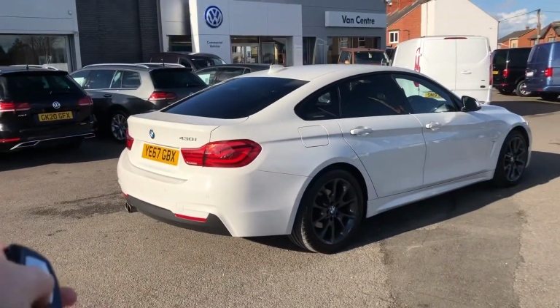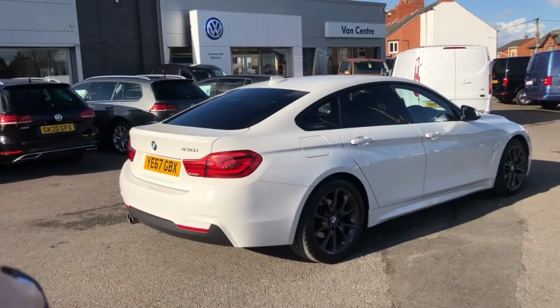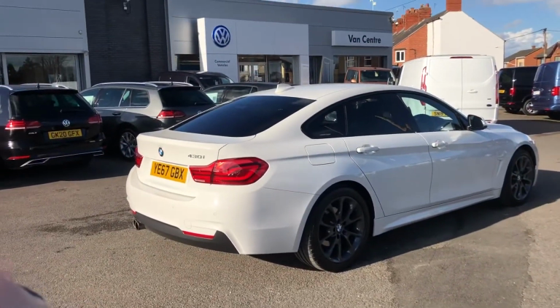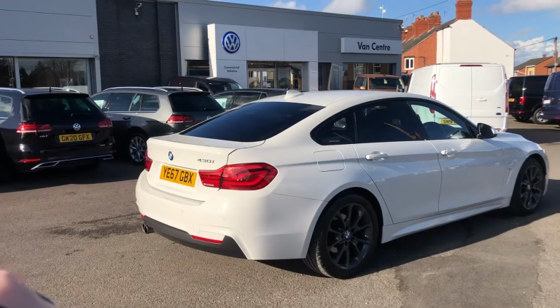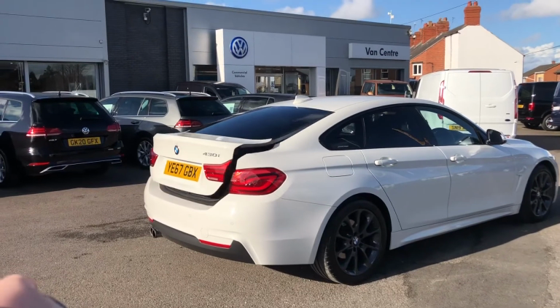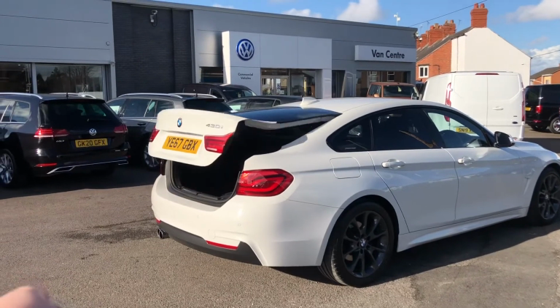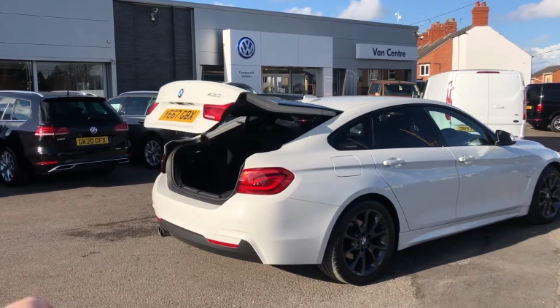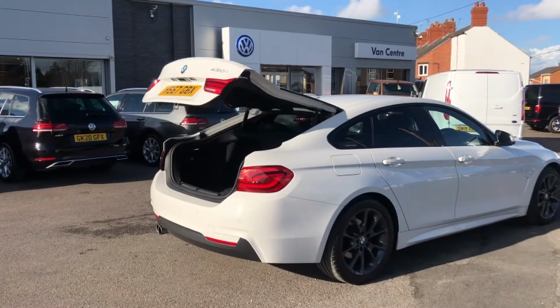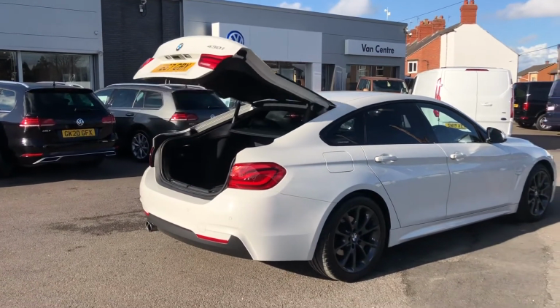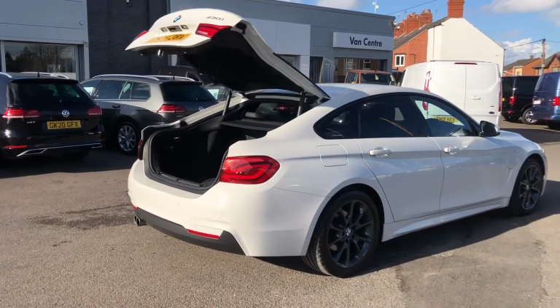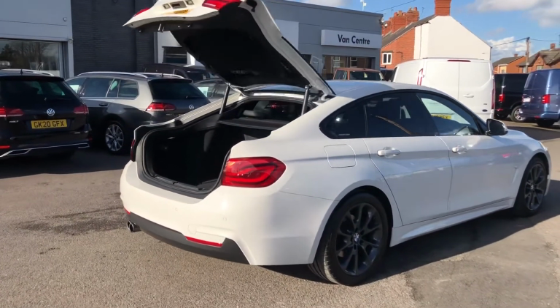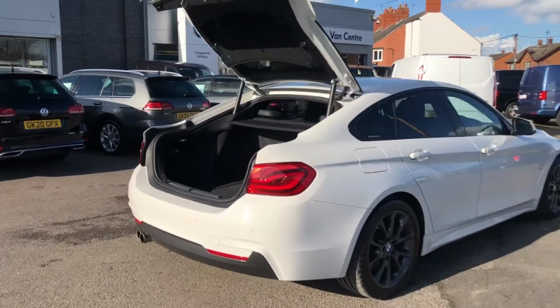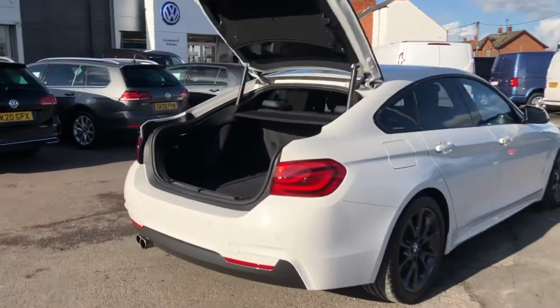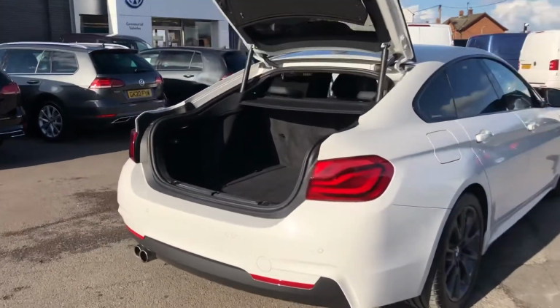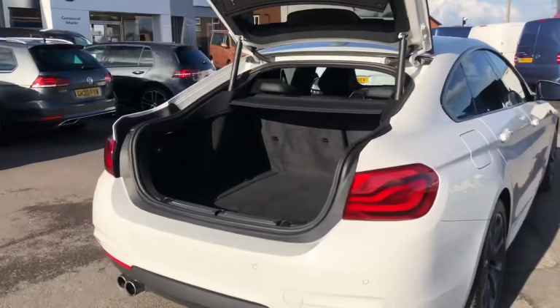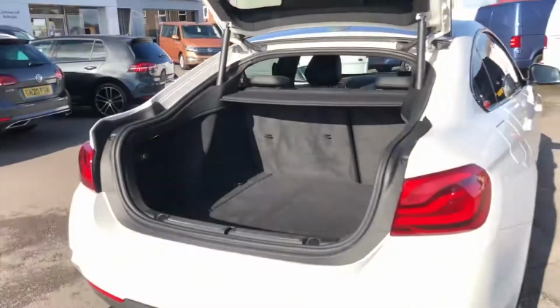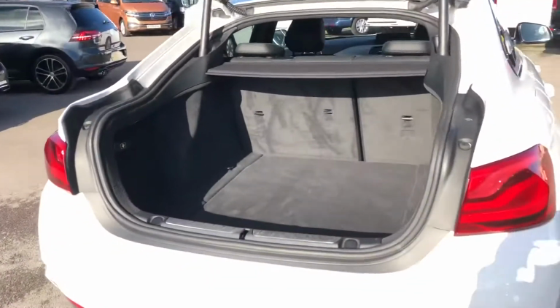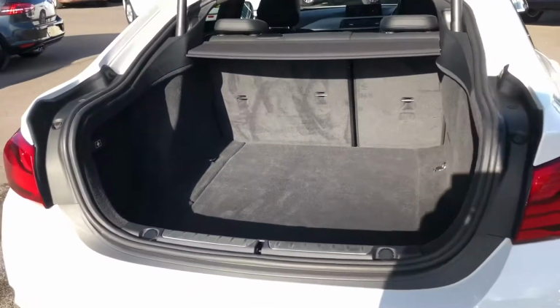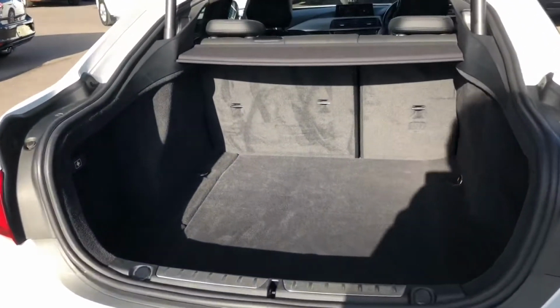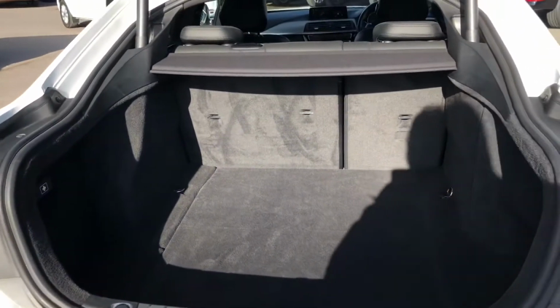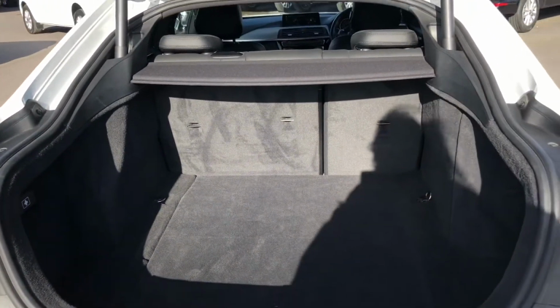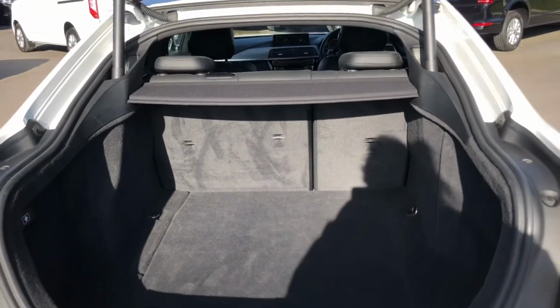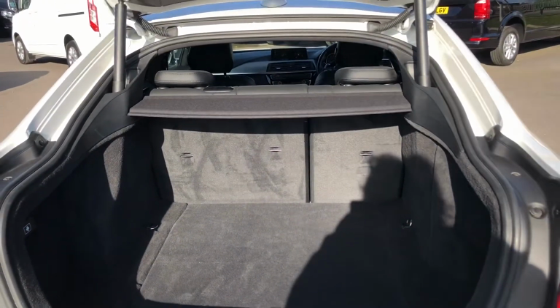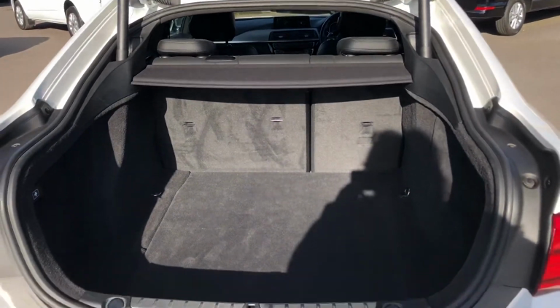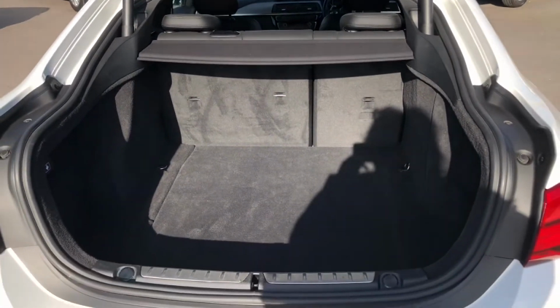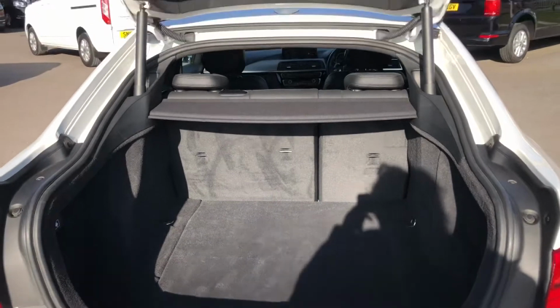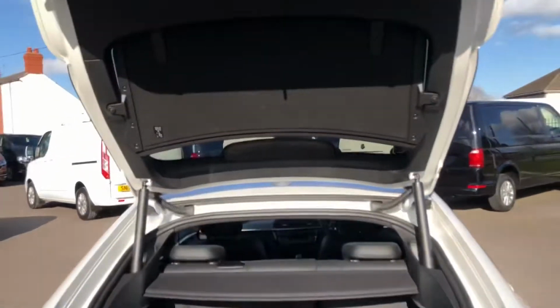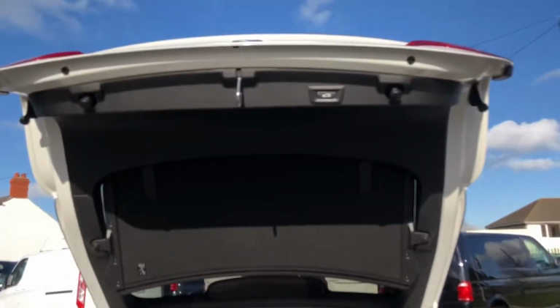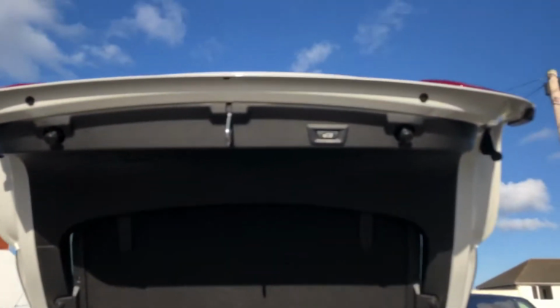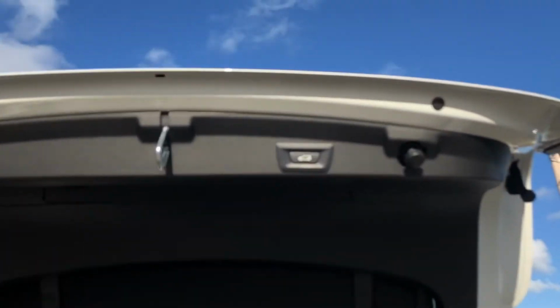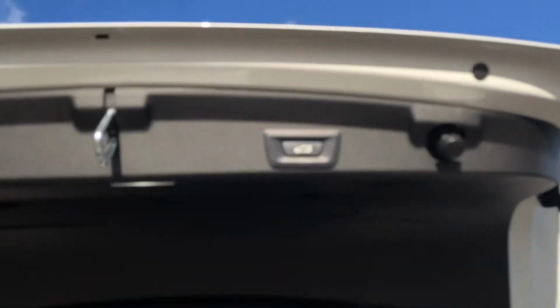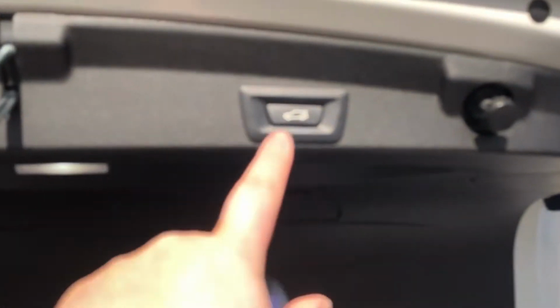You have also got the power tailgate, so if you click down on the key fob it'll open for you — perfect for those days when you're in a rush or you've got your hands full. Inside the boot you've got a really generously sized space, so you definitely won't be struggling. You've got the push button at the top to close.